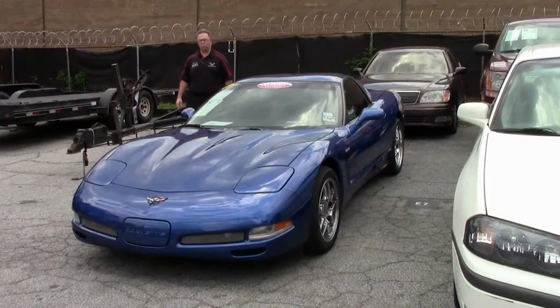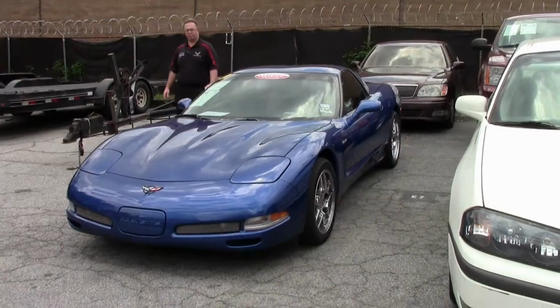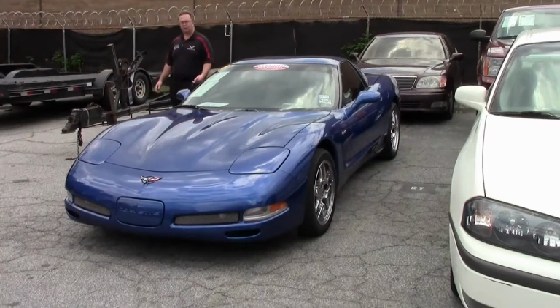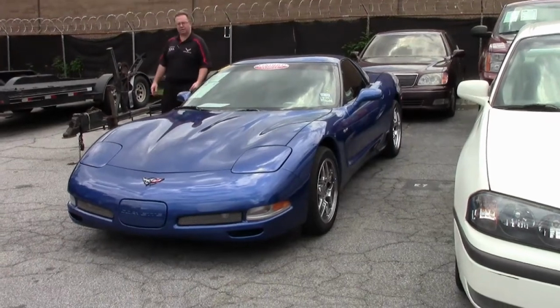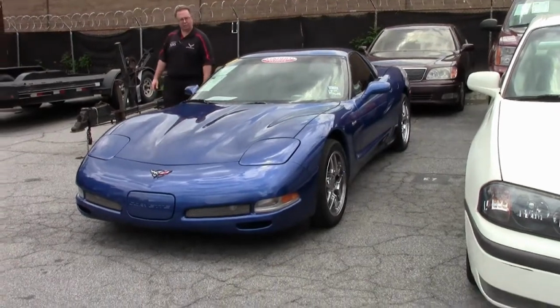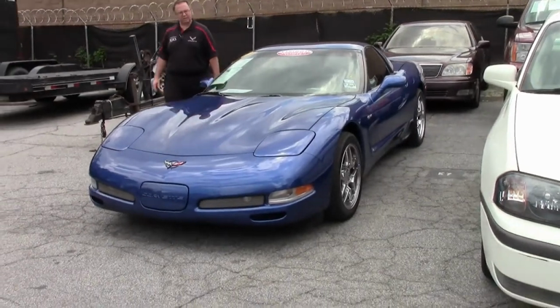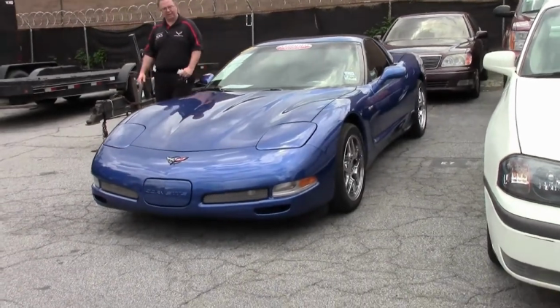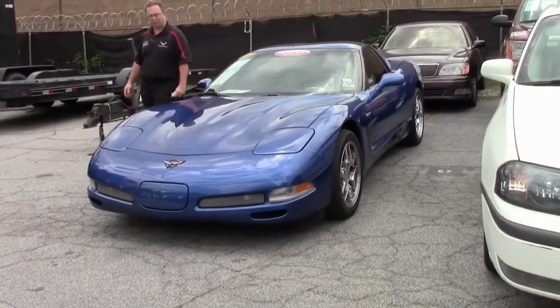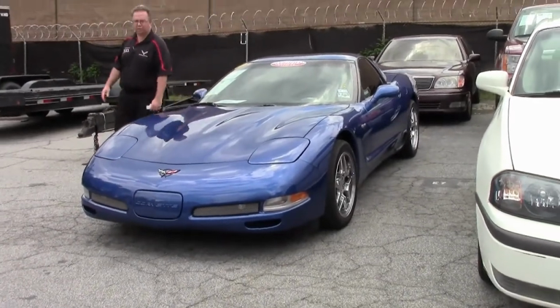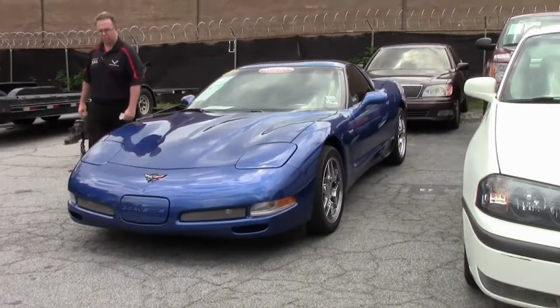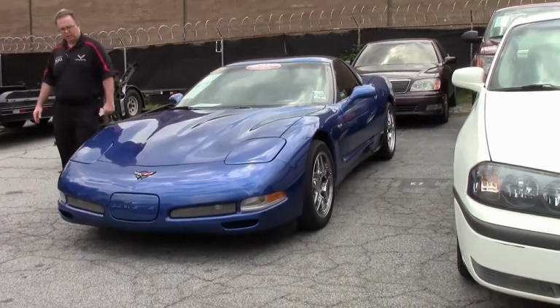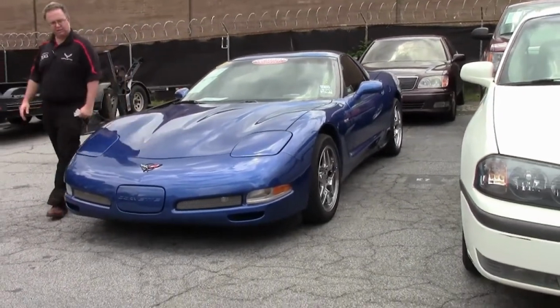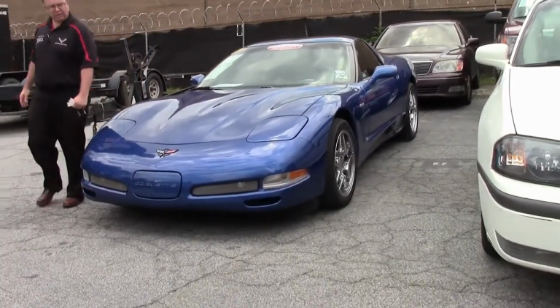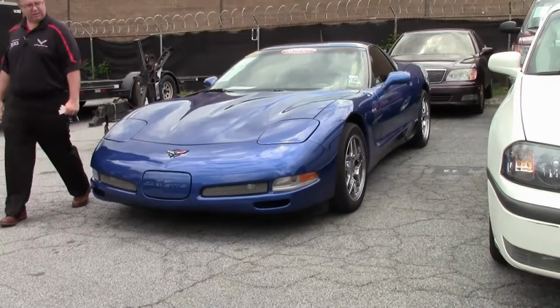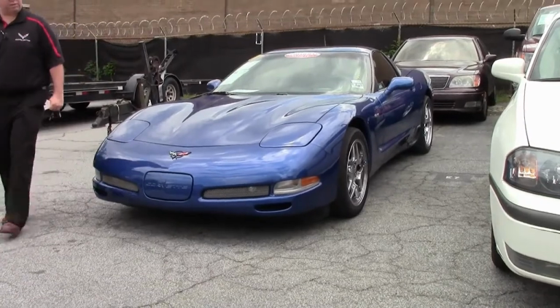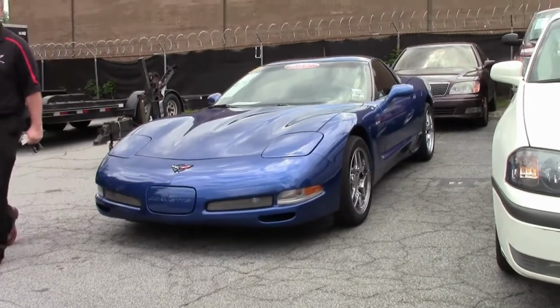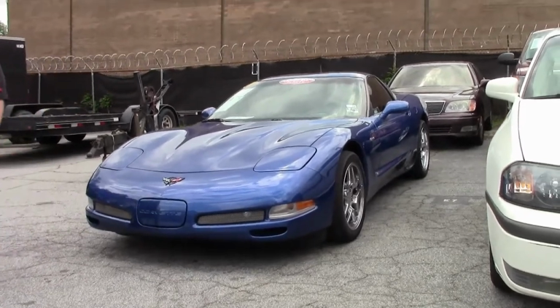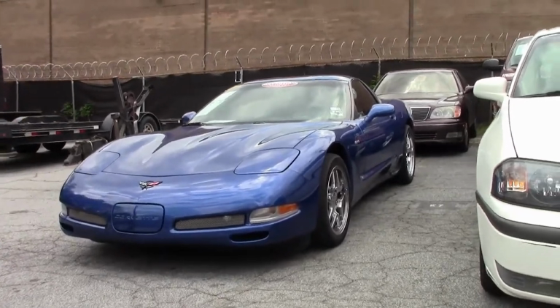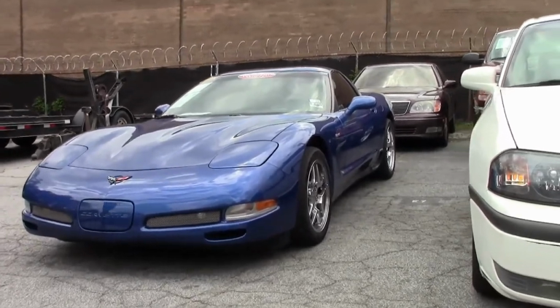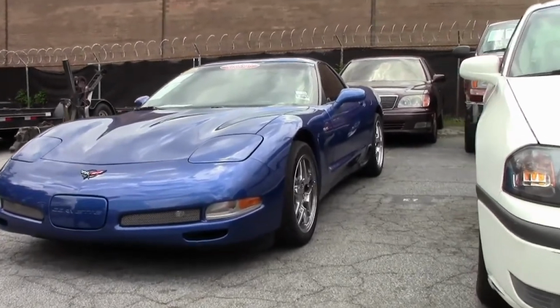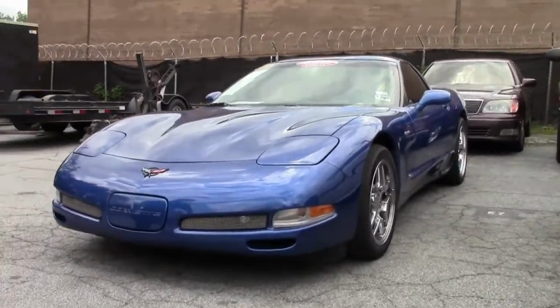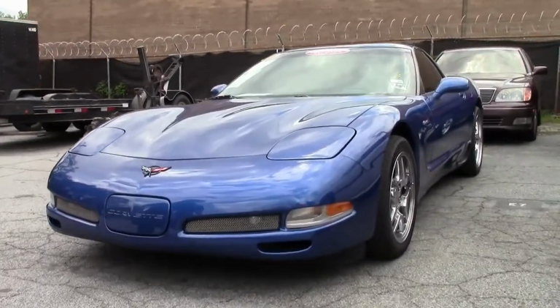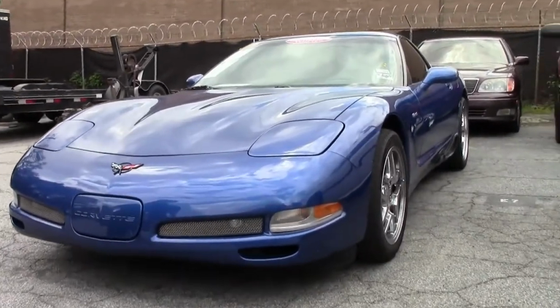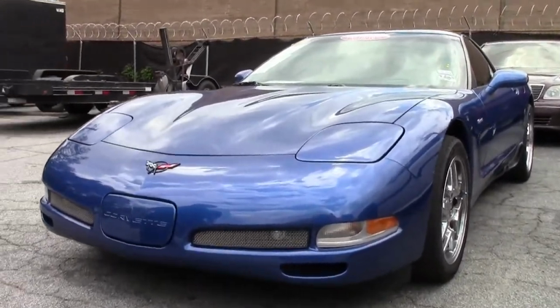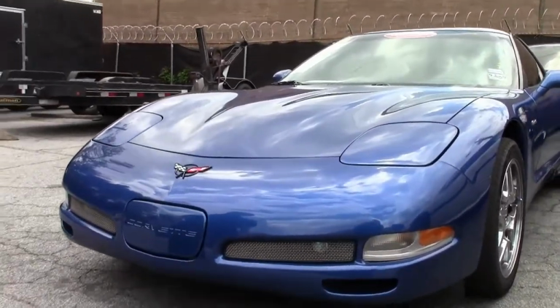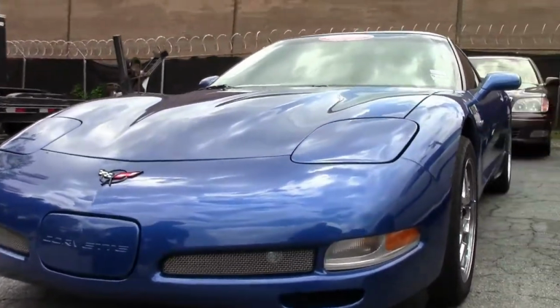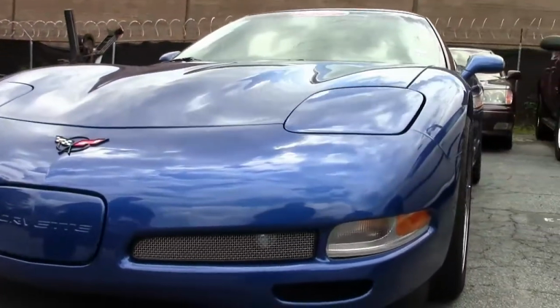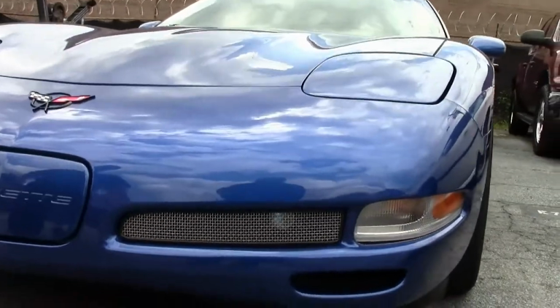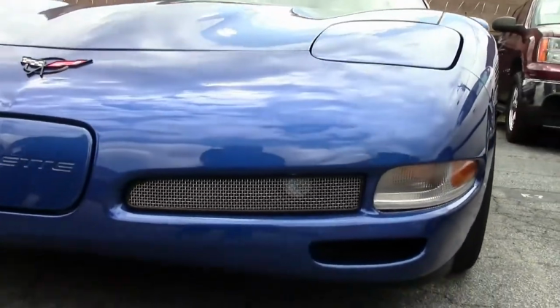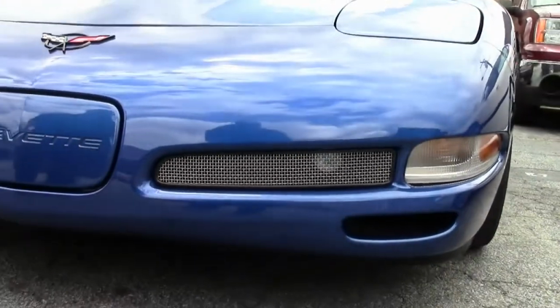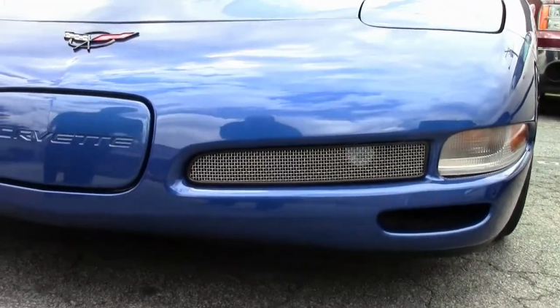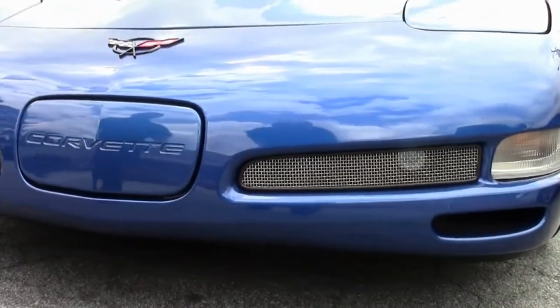One of the best colors they made was Electron Blue. This is a Z06 with only 22,000 miles on it — an absolutely stunning car. The paint on the car I would call very good.